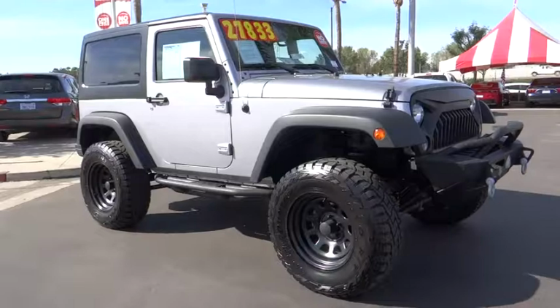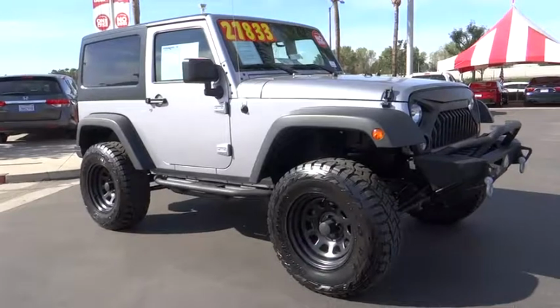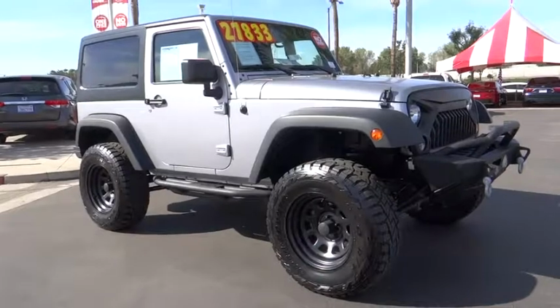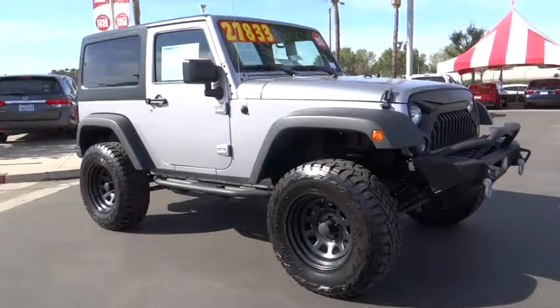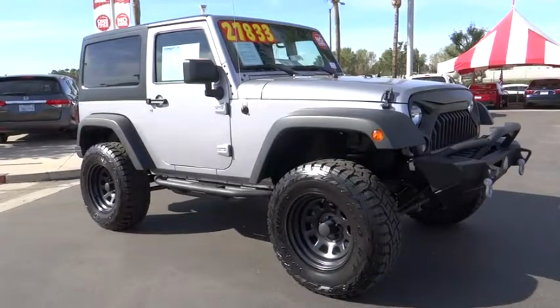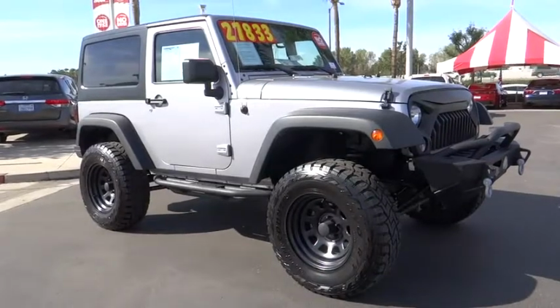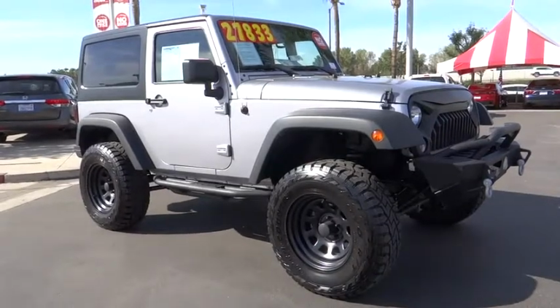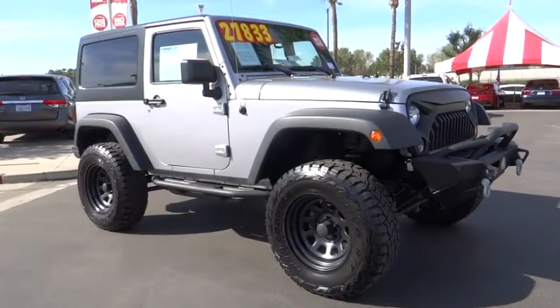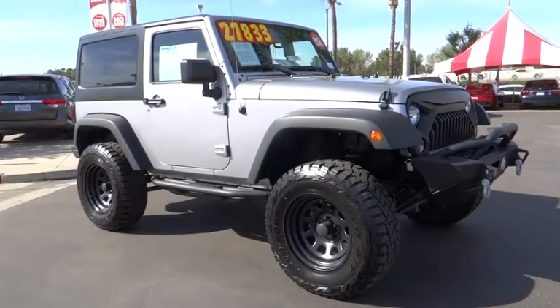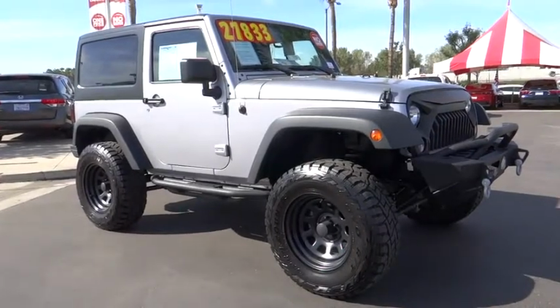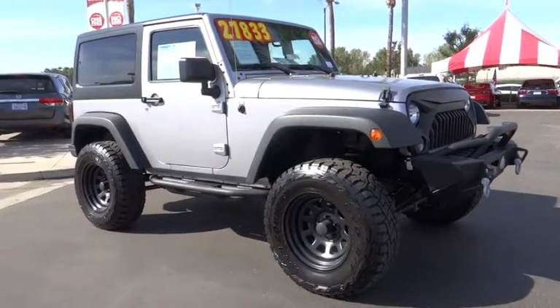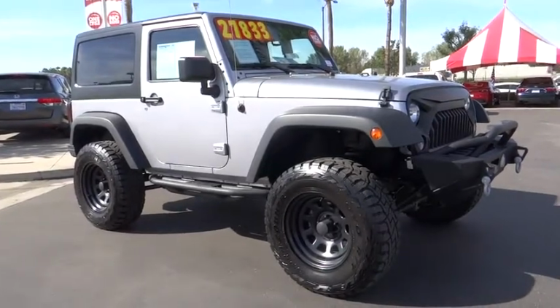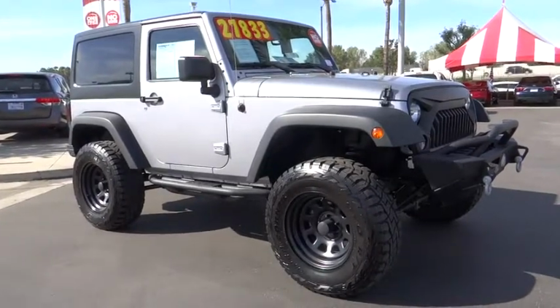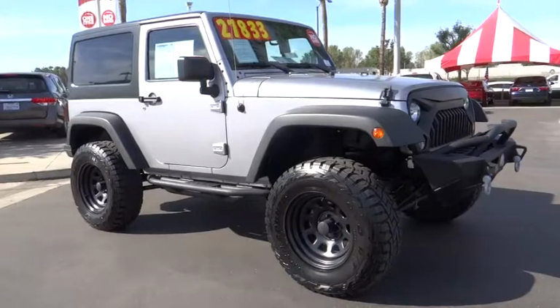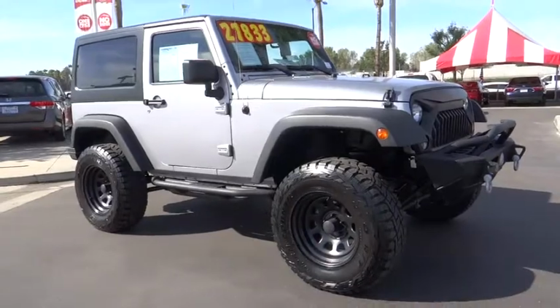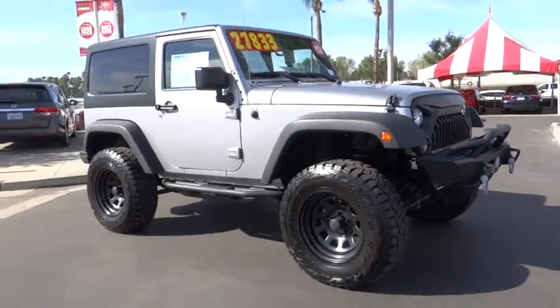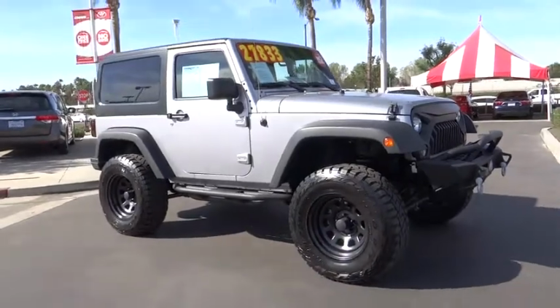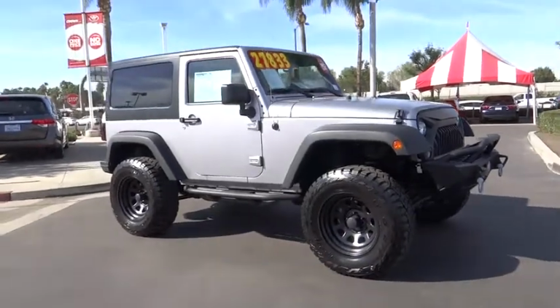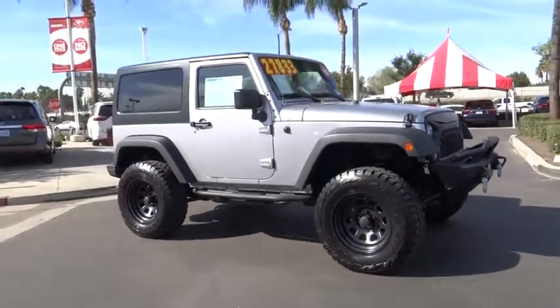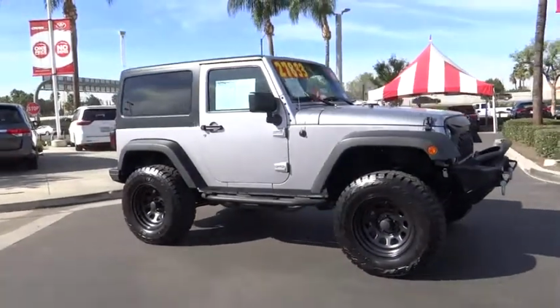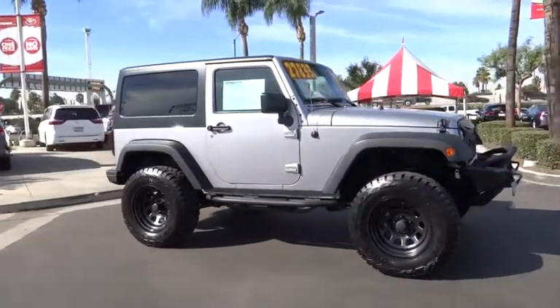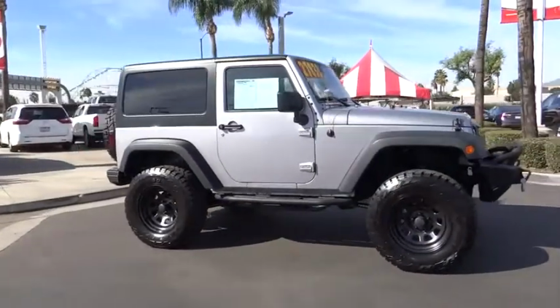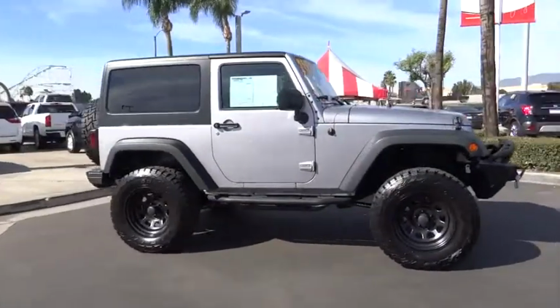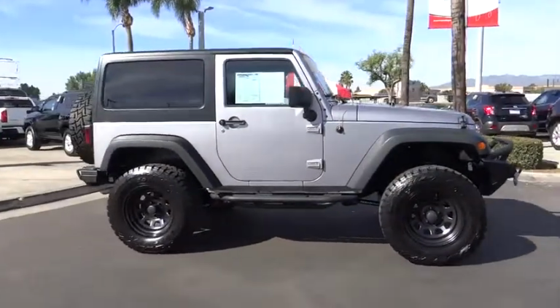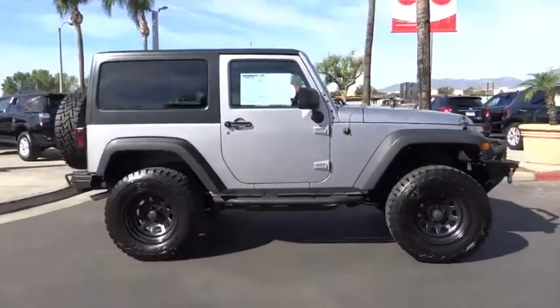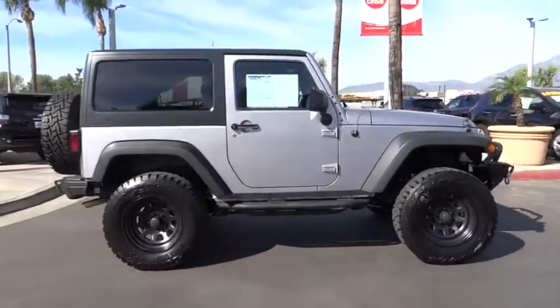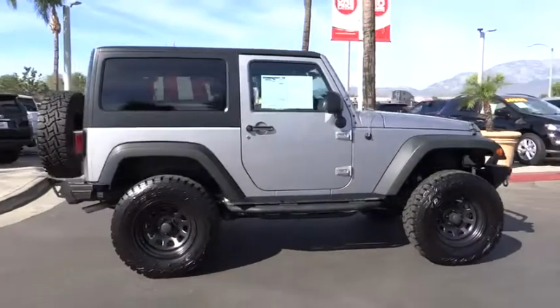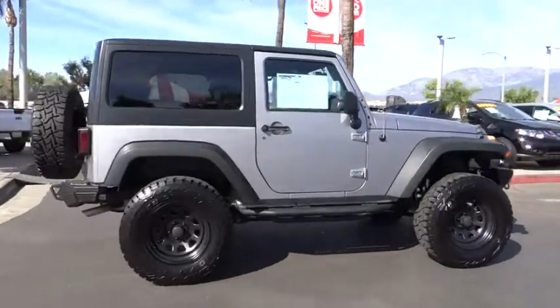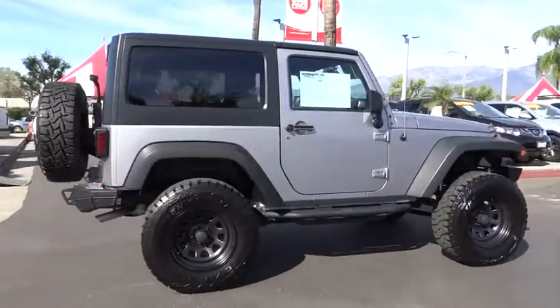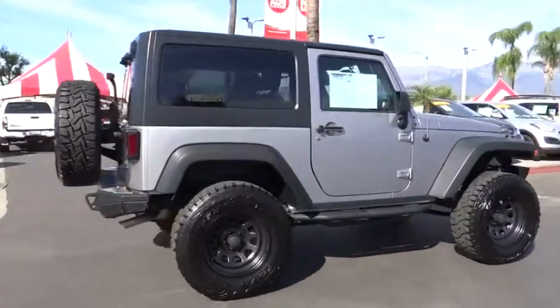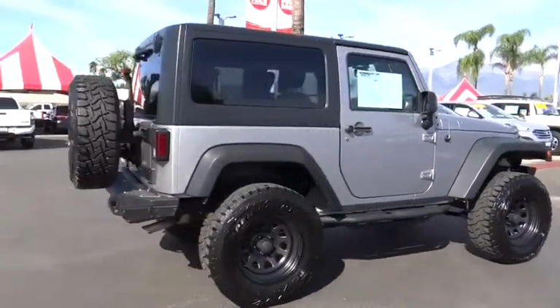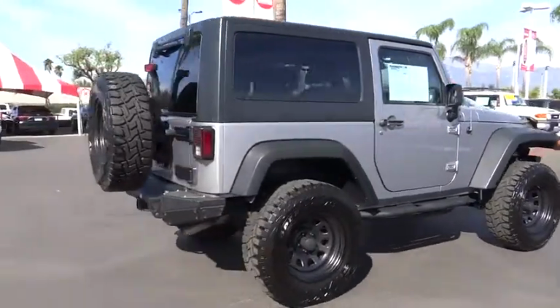The 2015 Jeep Wrangler. Few vehicles are better off-road than a Jeep Wrangler. This is the one that started it all. Traceable to the original Jeep, the Wrangler is the very symbol of off-road capability.